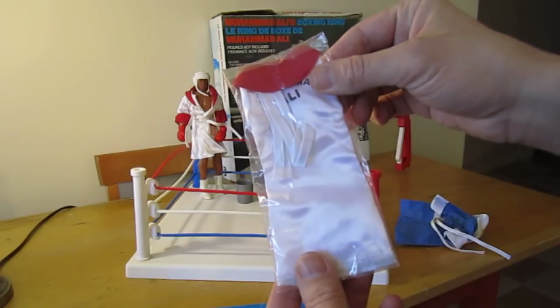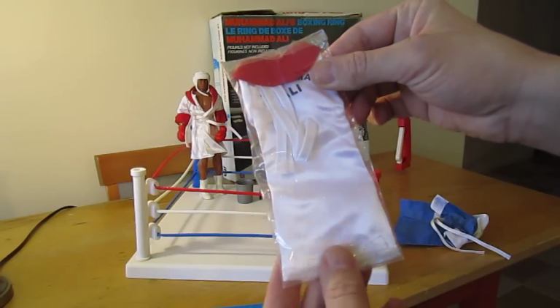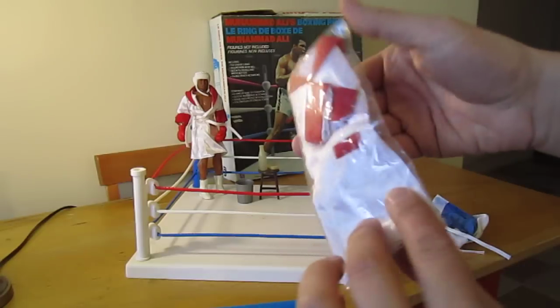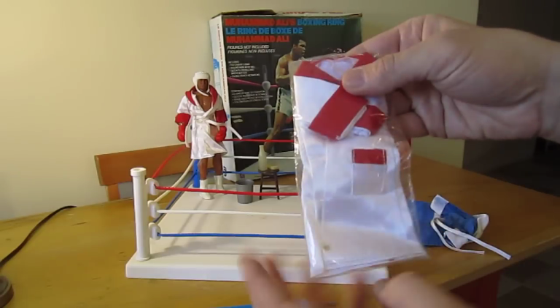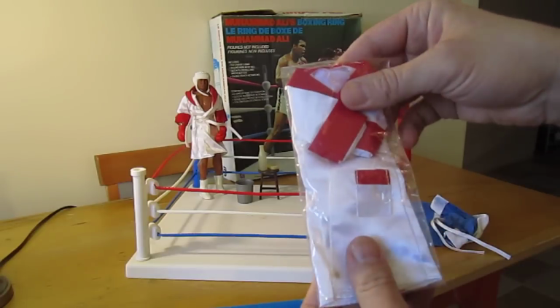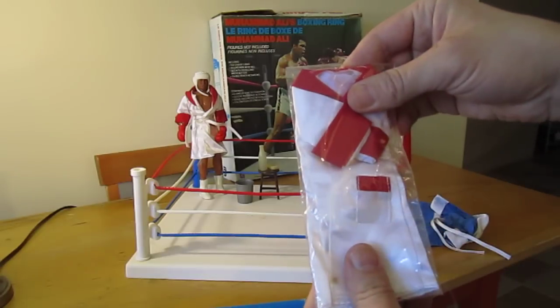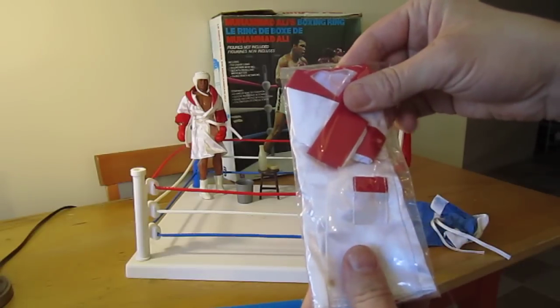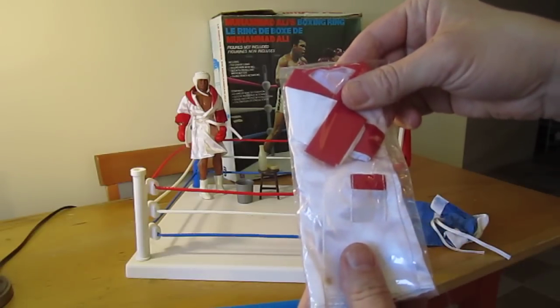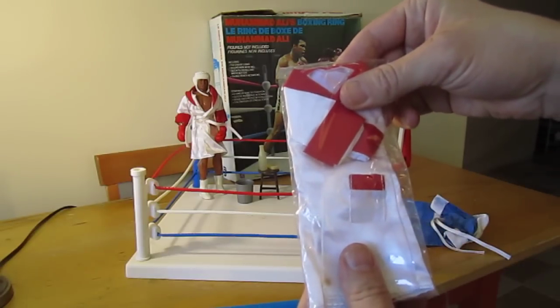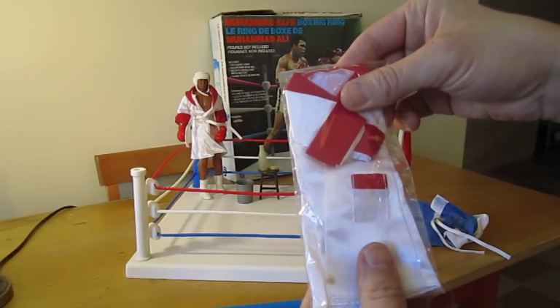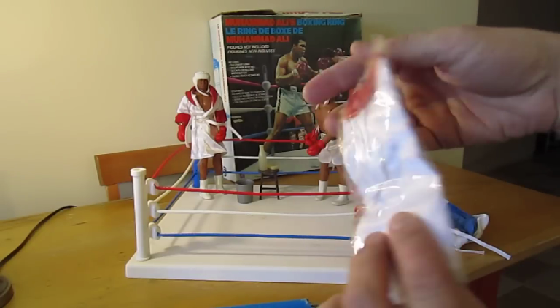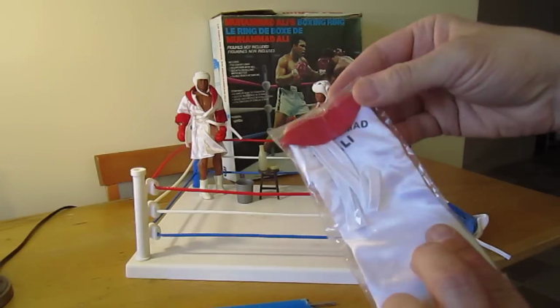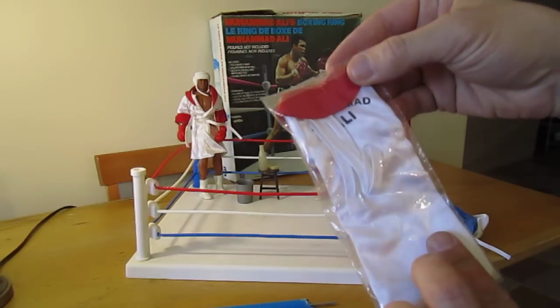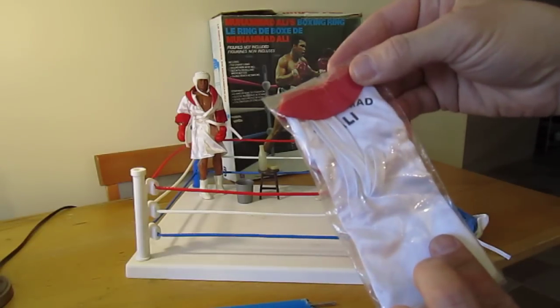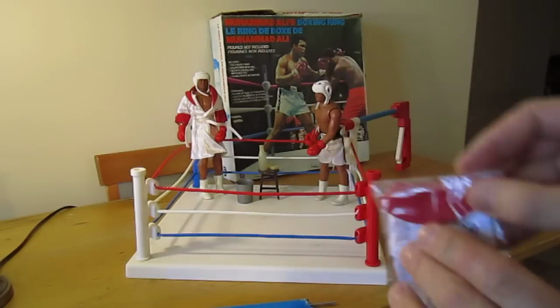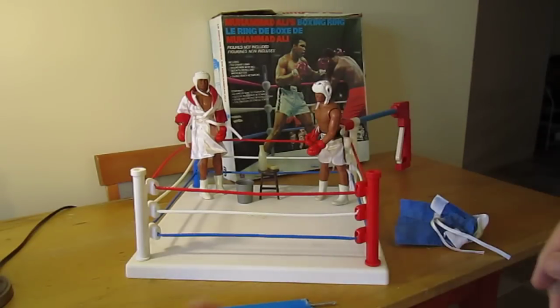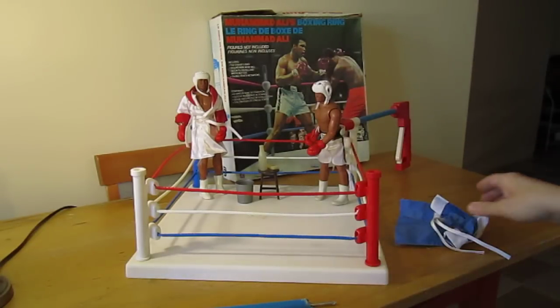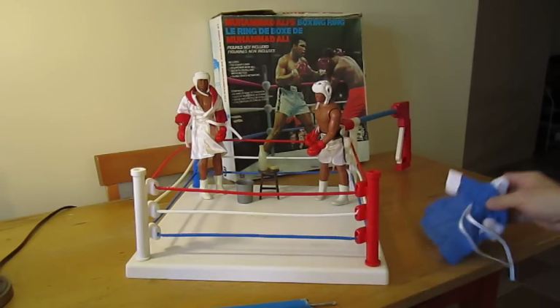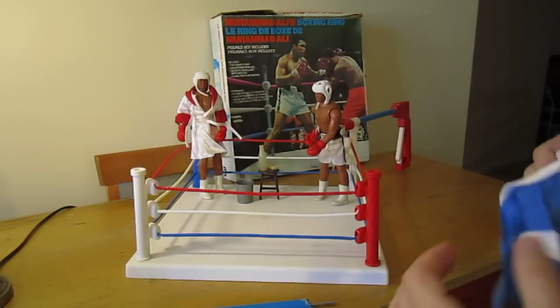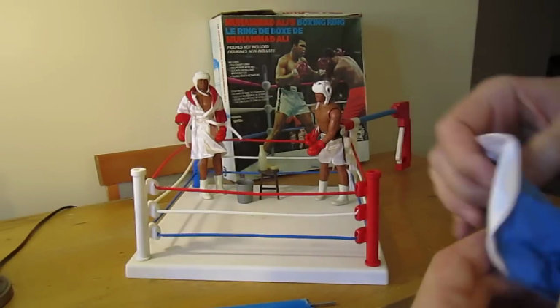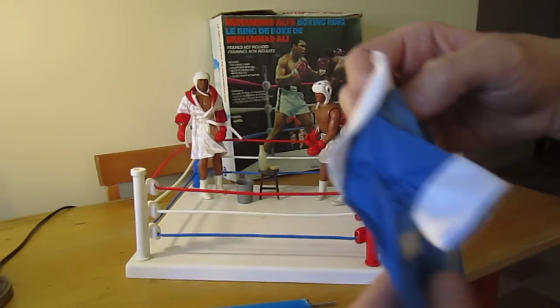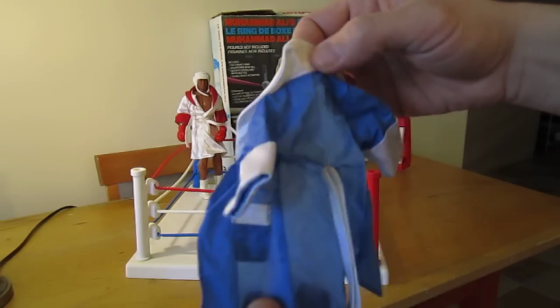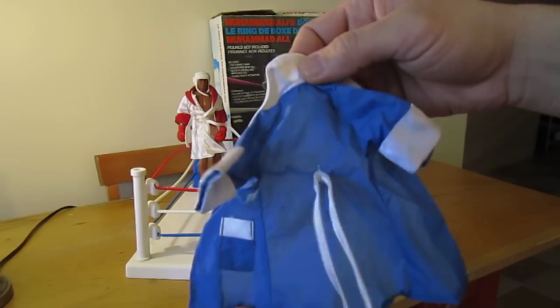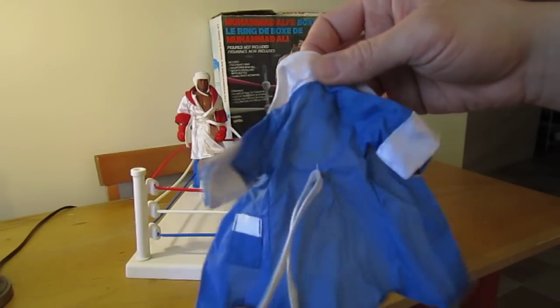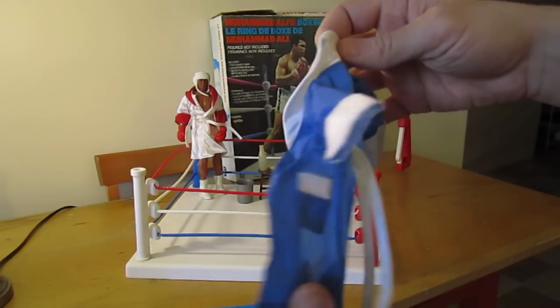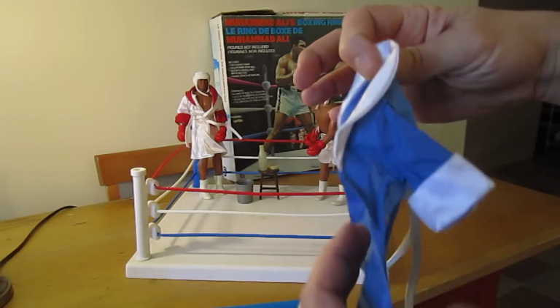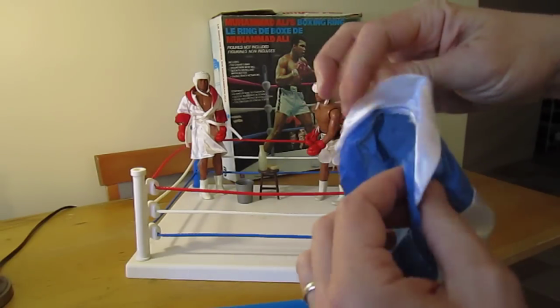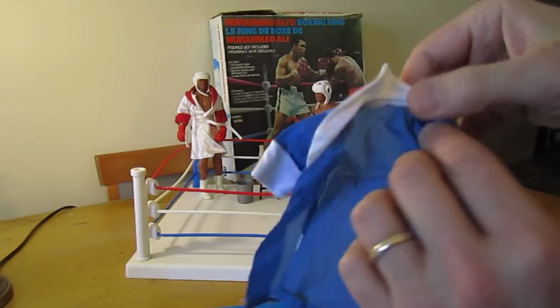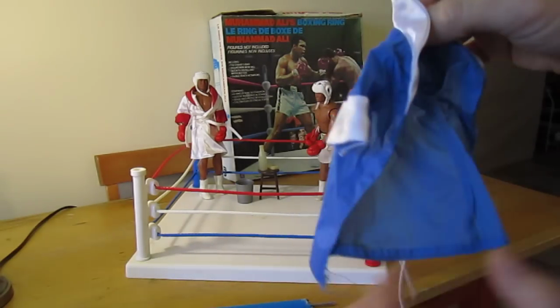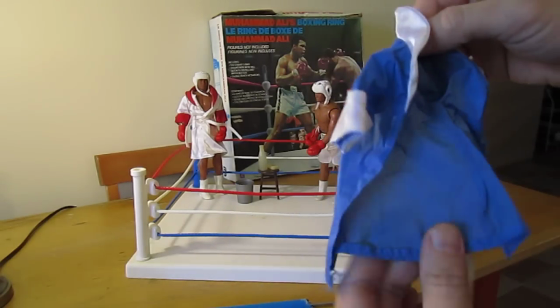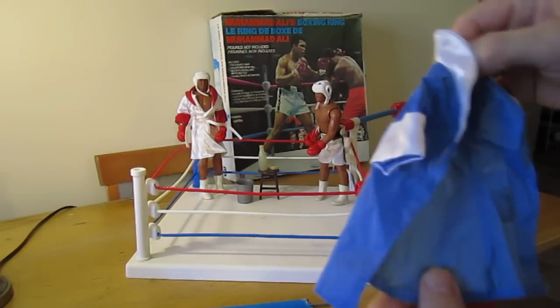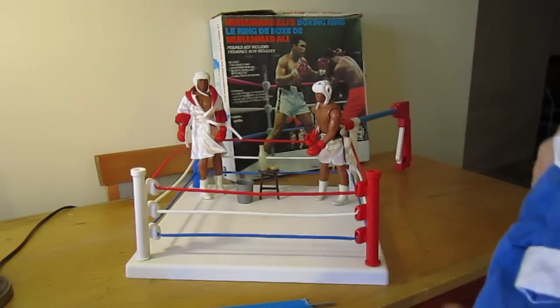This is an extra robe that was never taken out of the package — Muhammad Ali, that's very nice. I also have another robe that's just blue and has no Muhammad Ali written on it. I guess that's just his bathrobe.